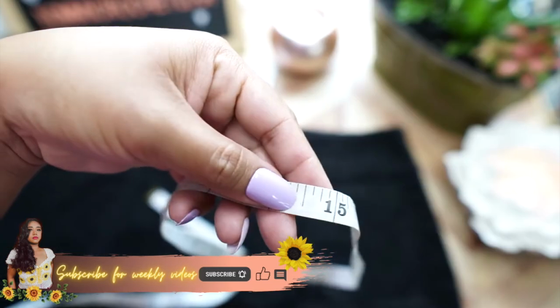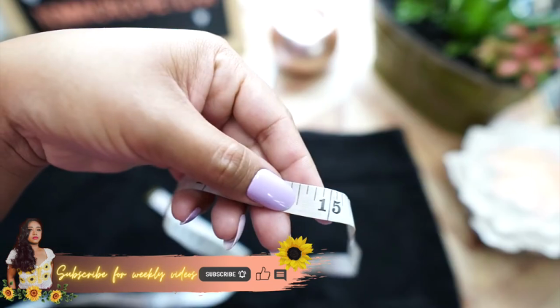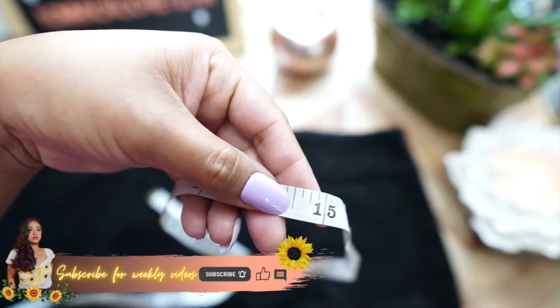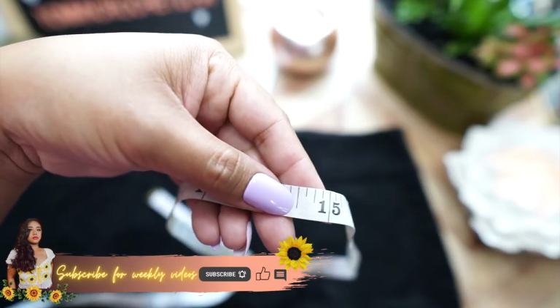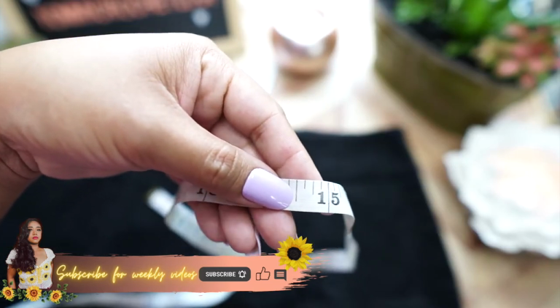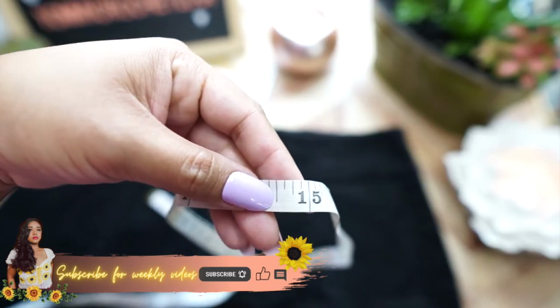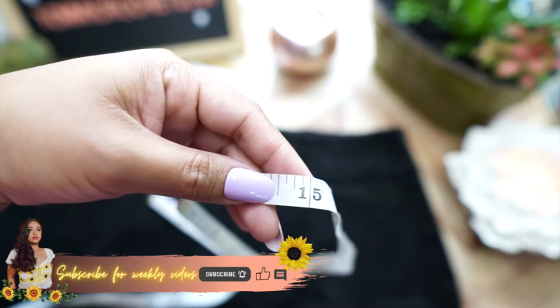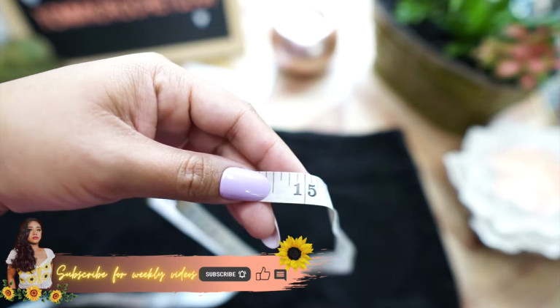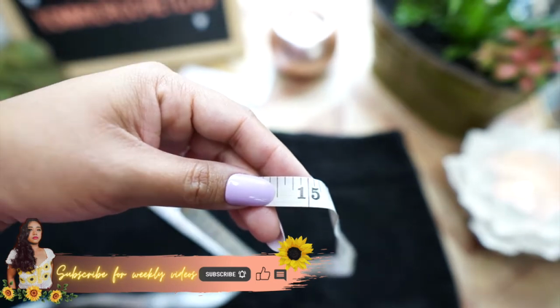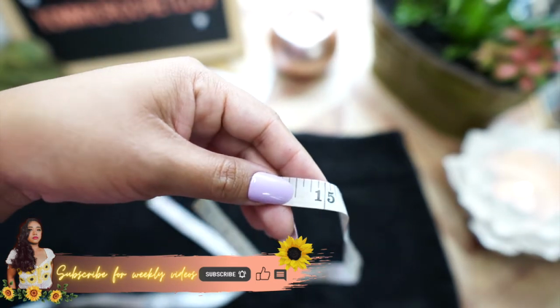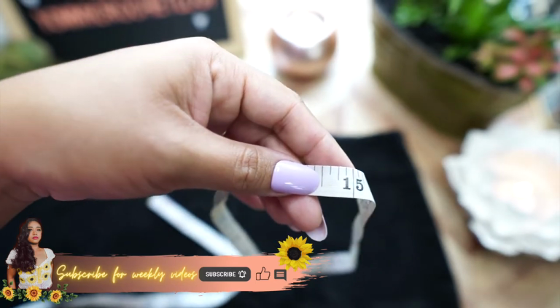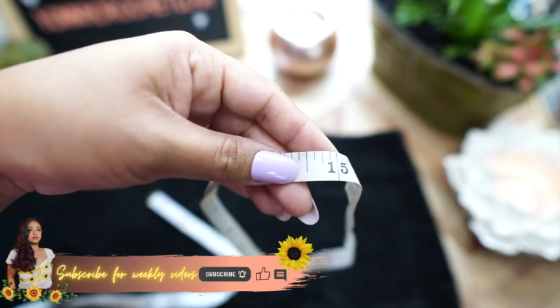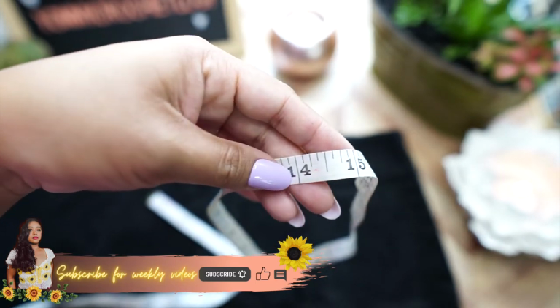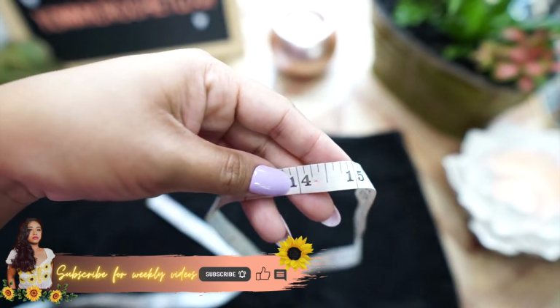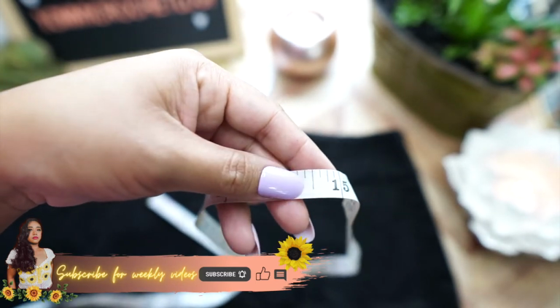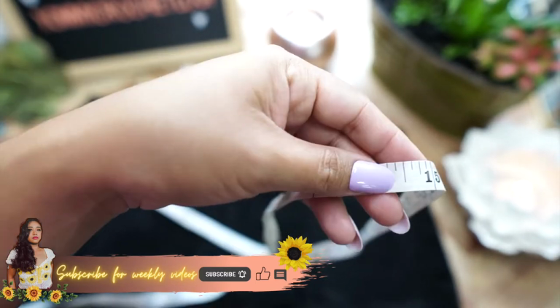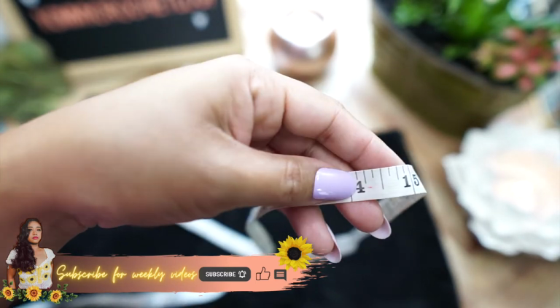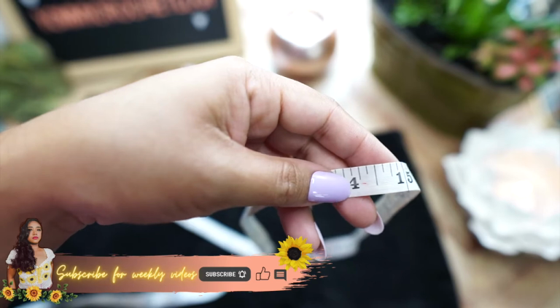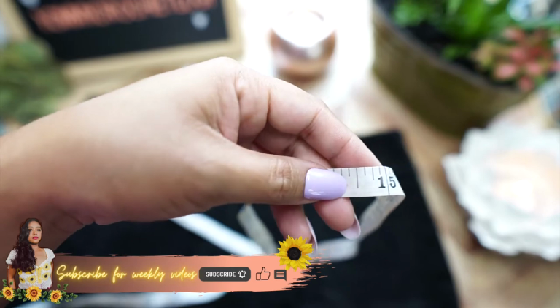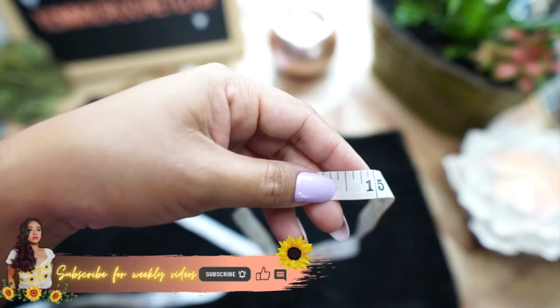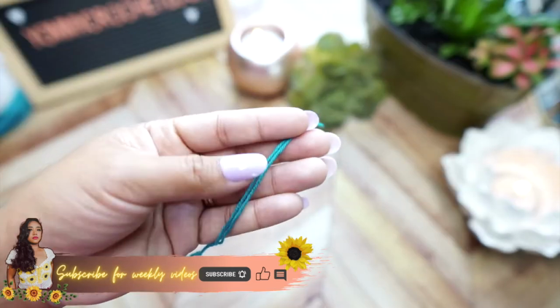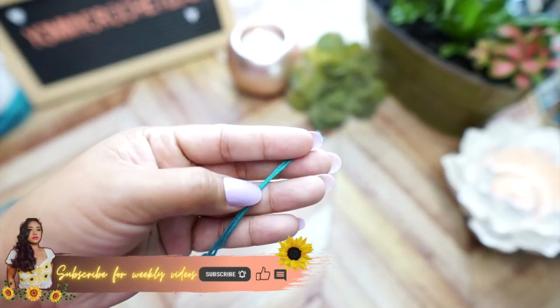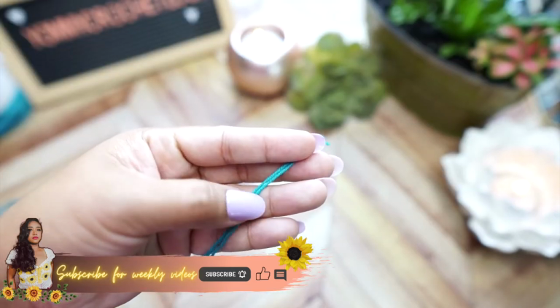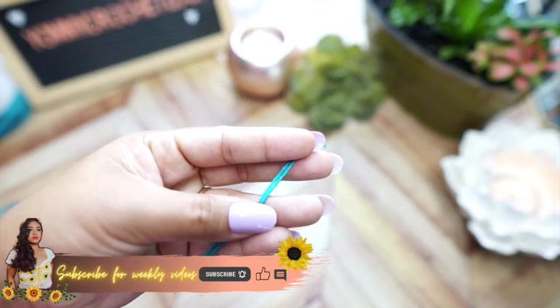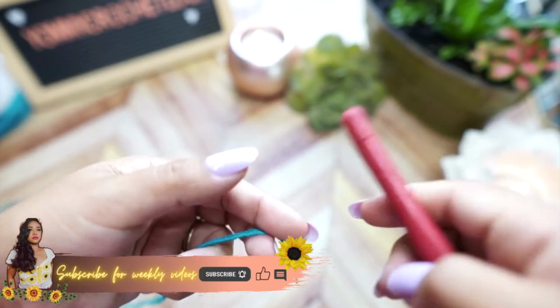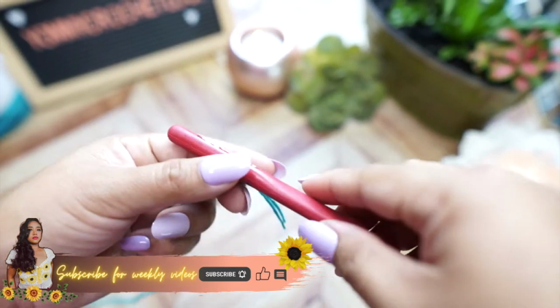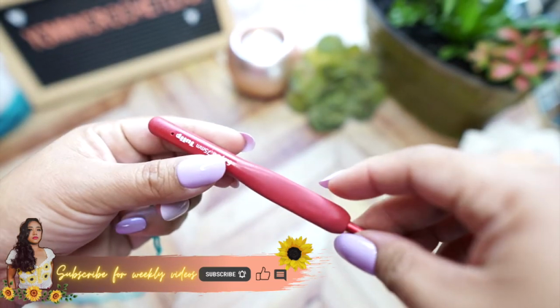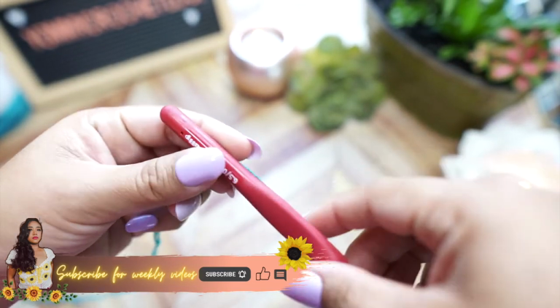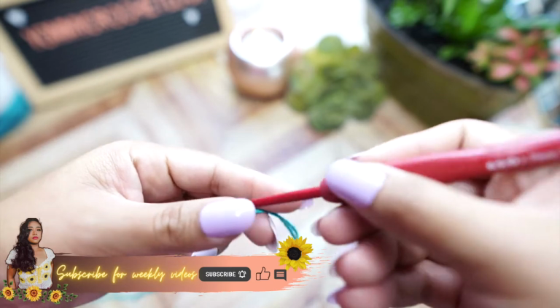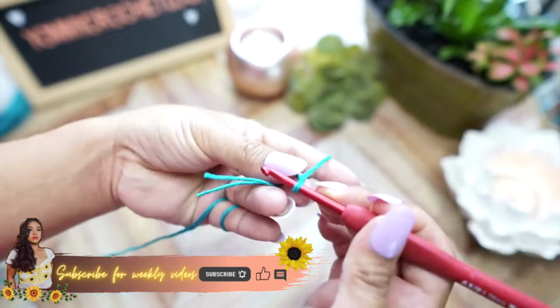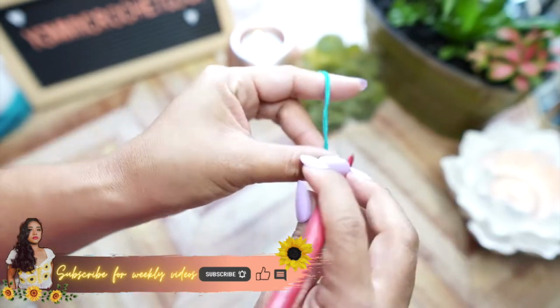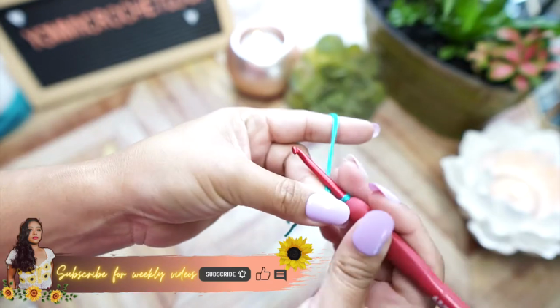Lay down your skirt and measure the waist. This one here is 14 and a half inches, so we will make a band for the waistline that is 14 and a half inches long once folded in half.